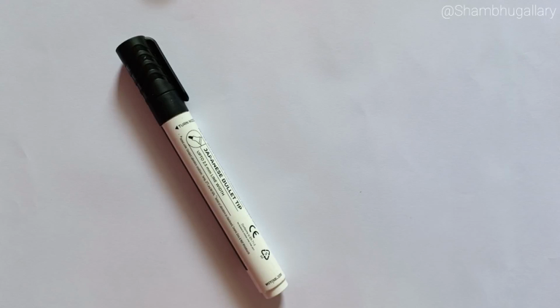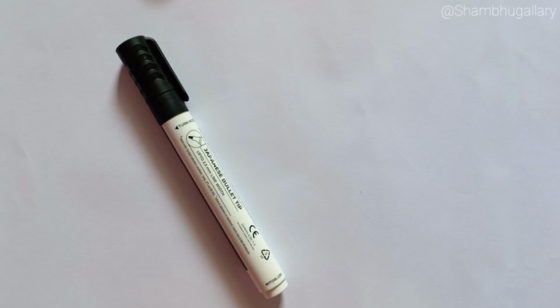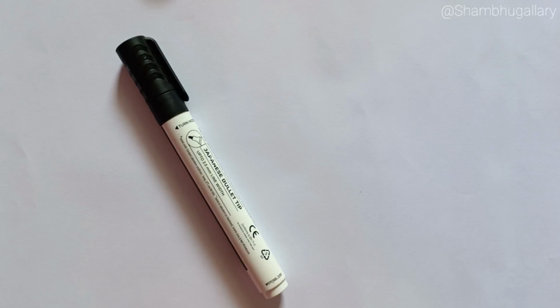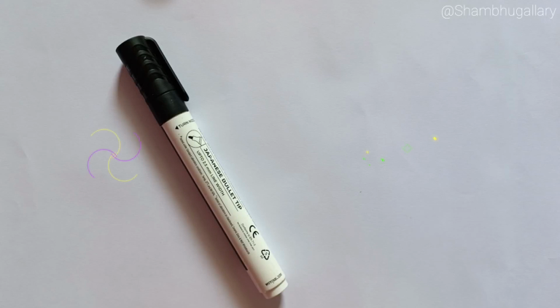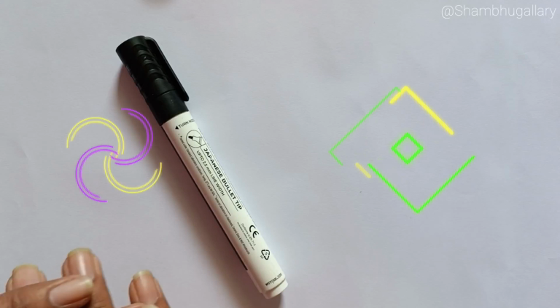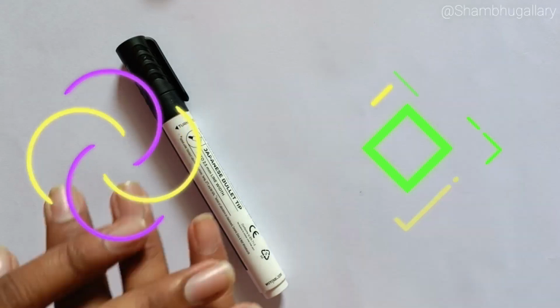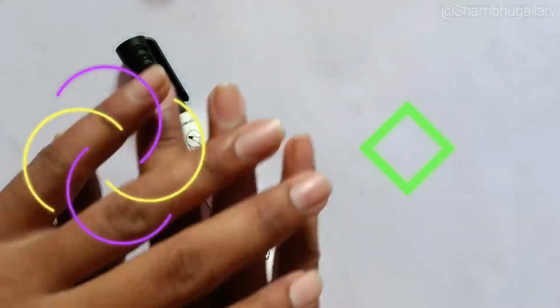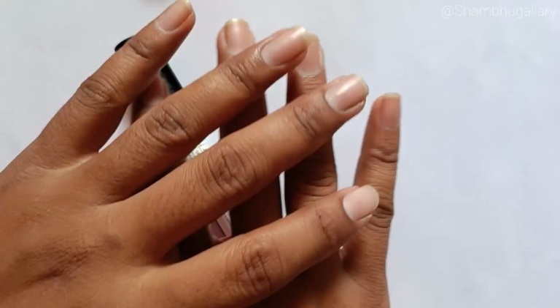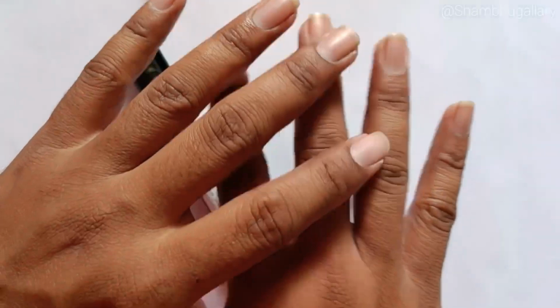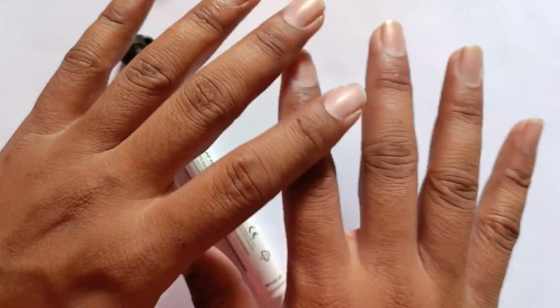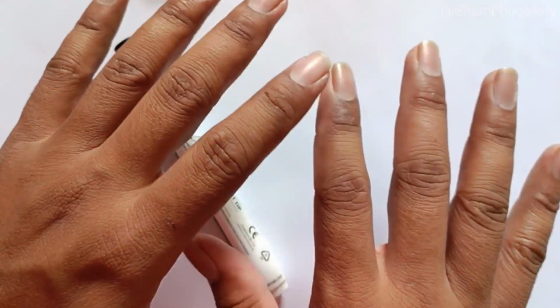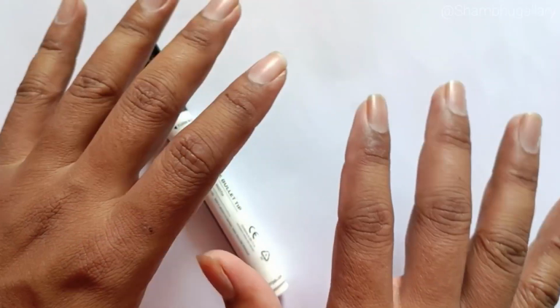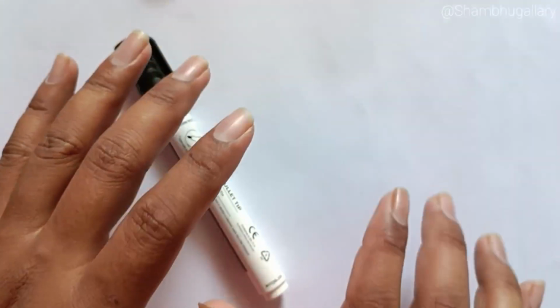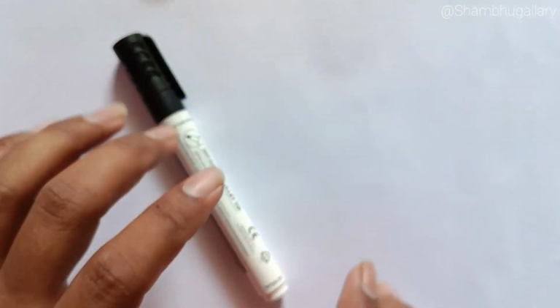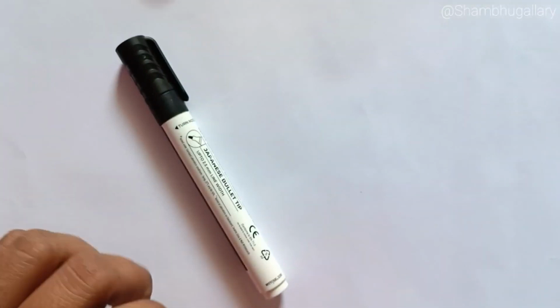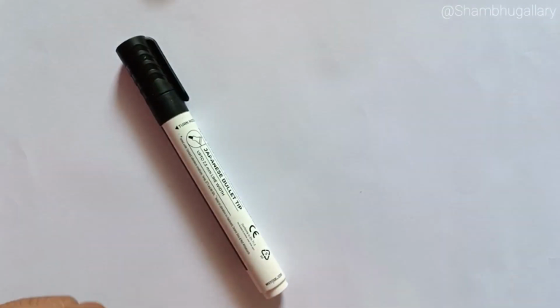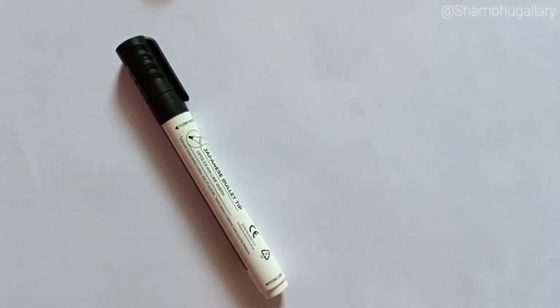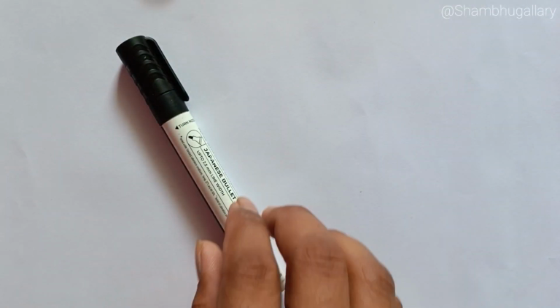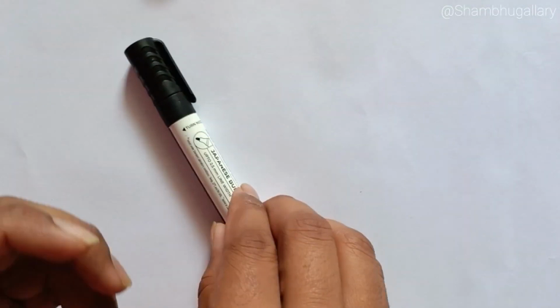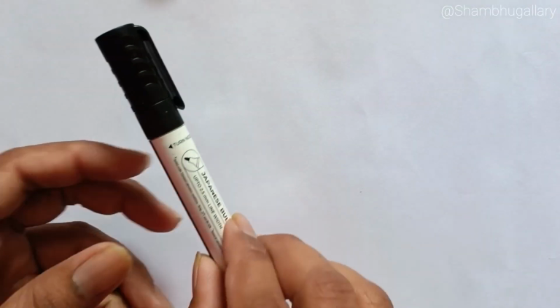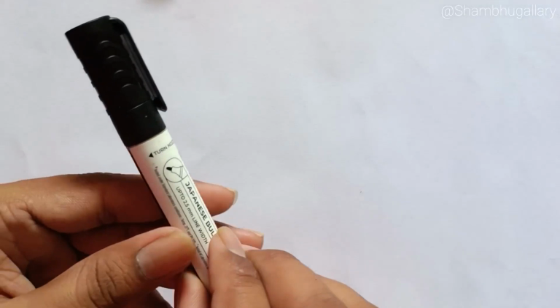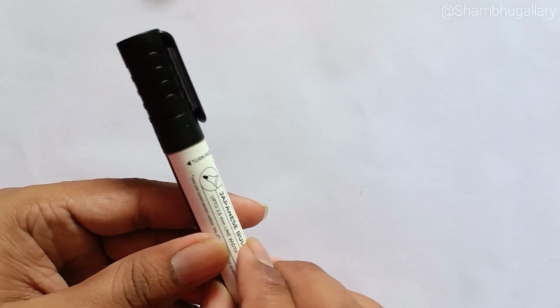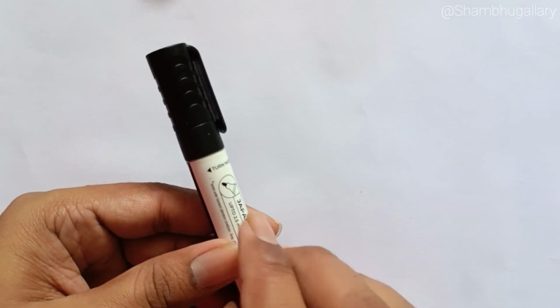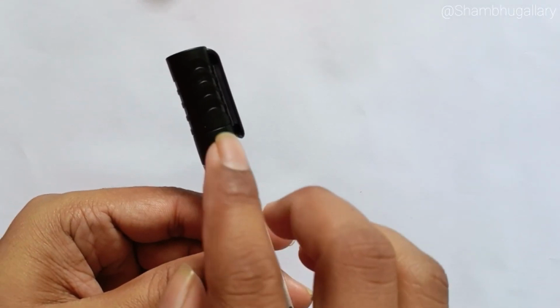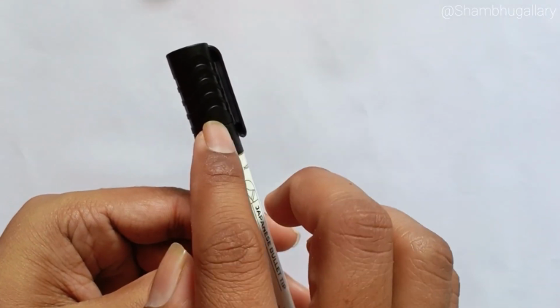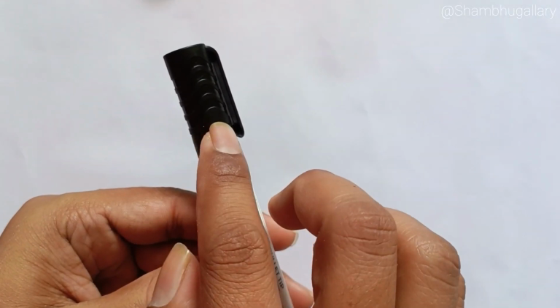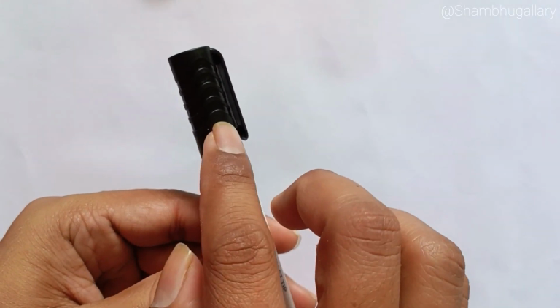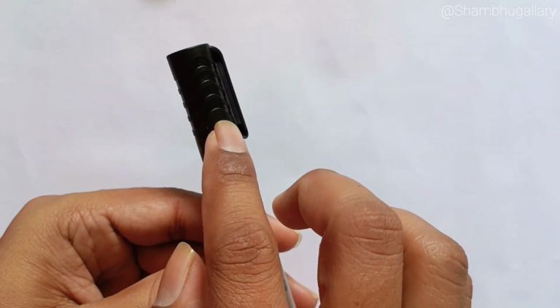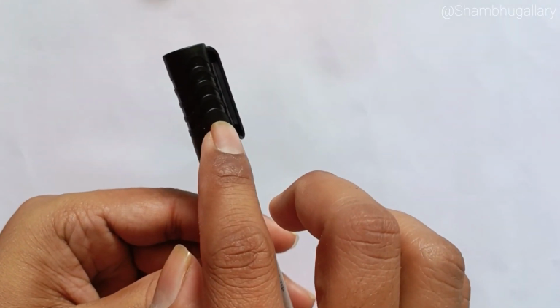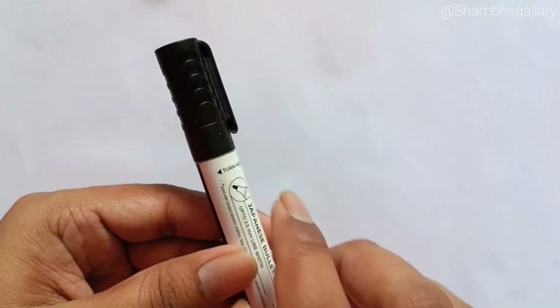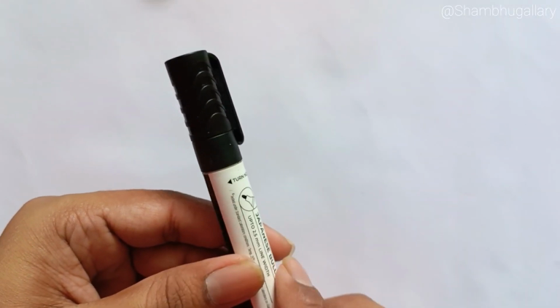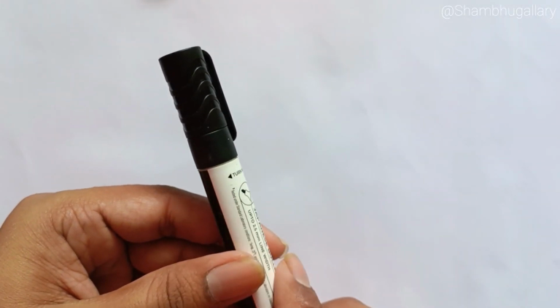Hello friends! Today we learn shapes and colors. This is black color.